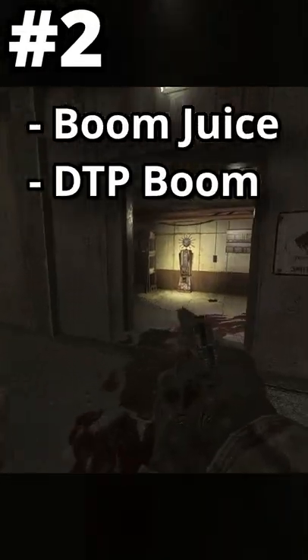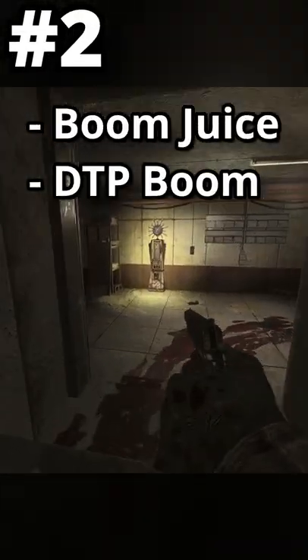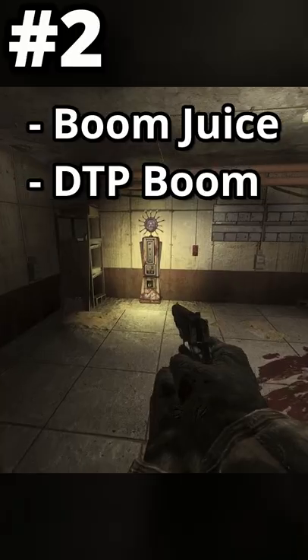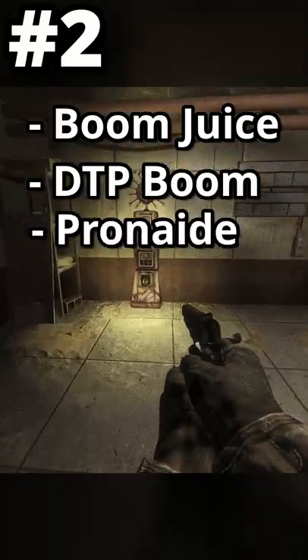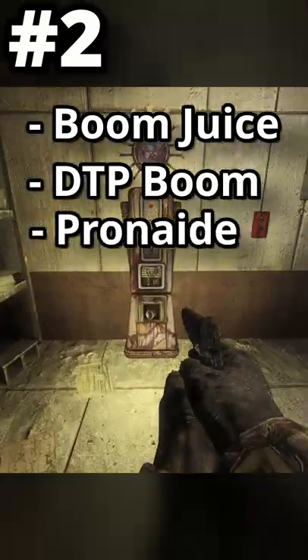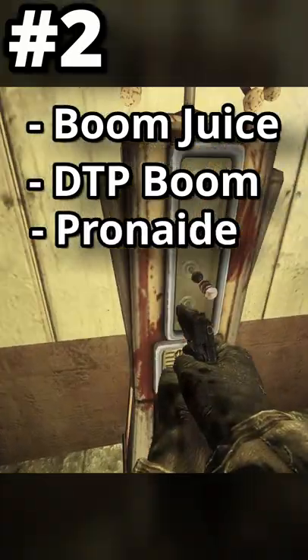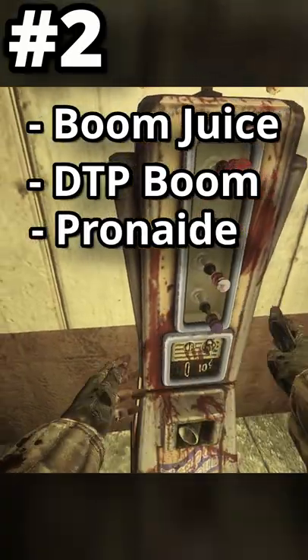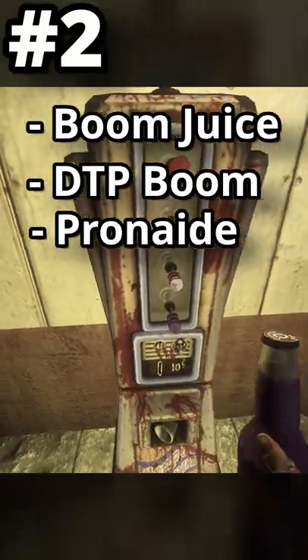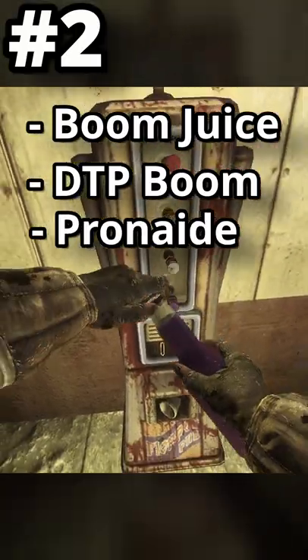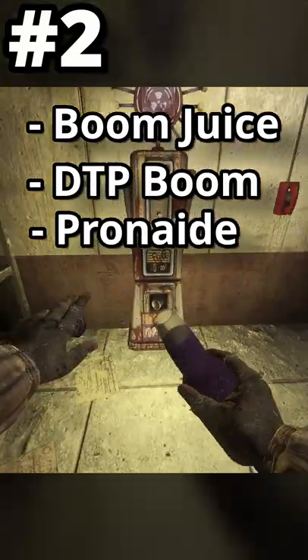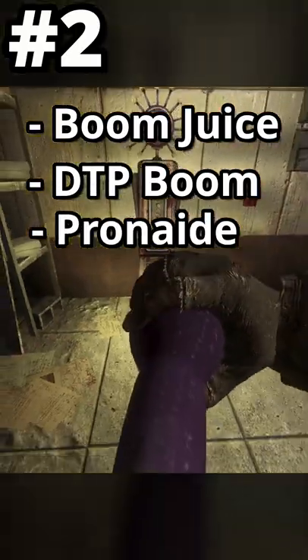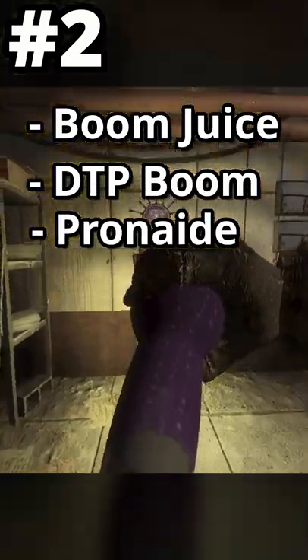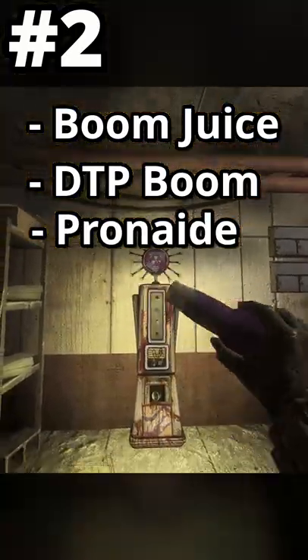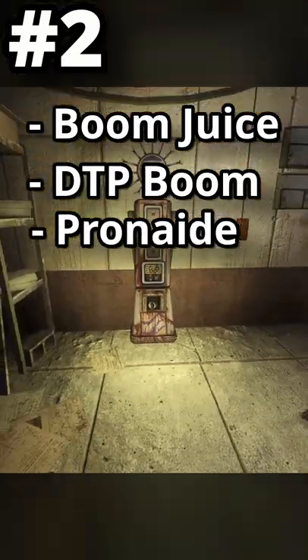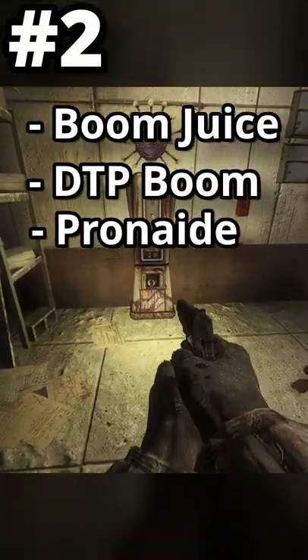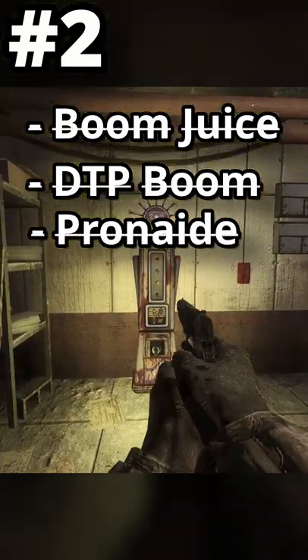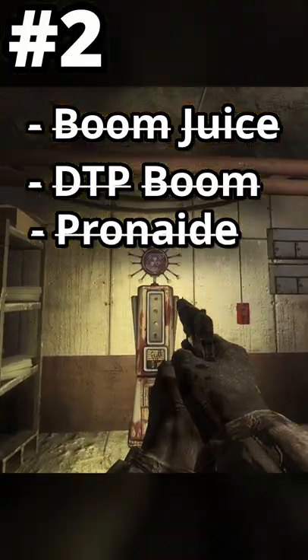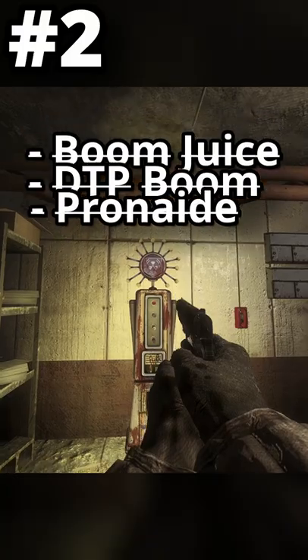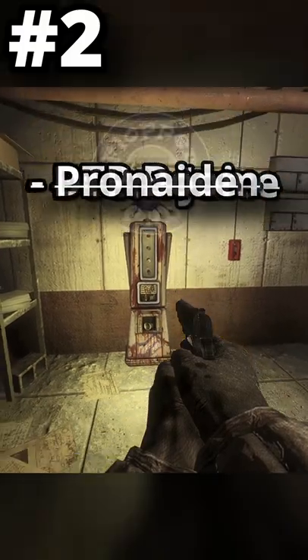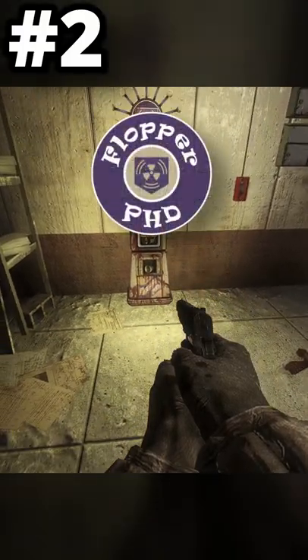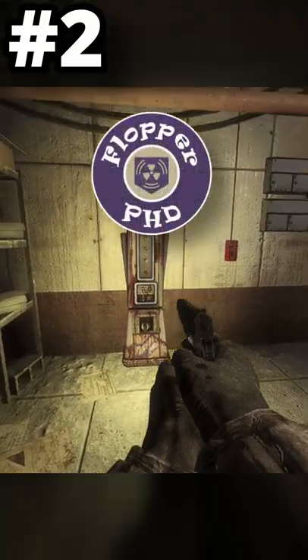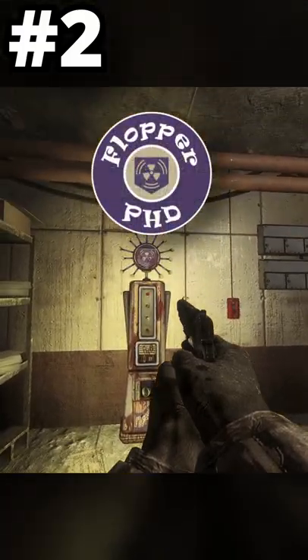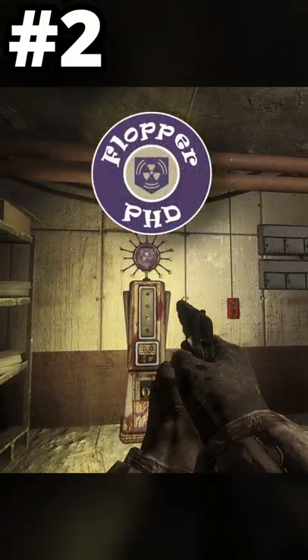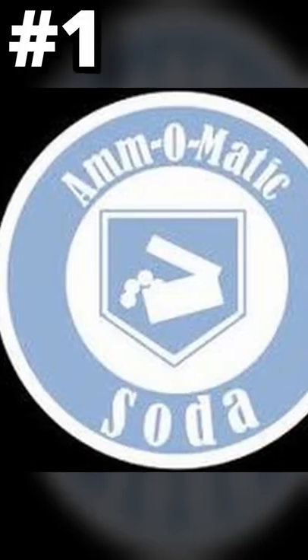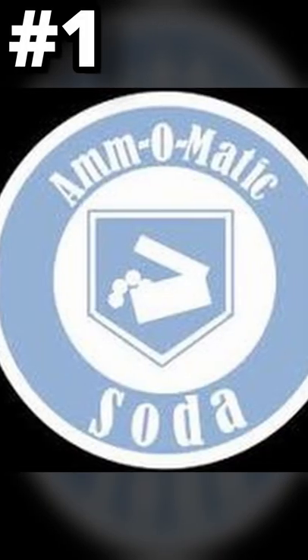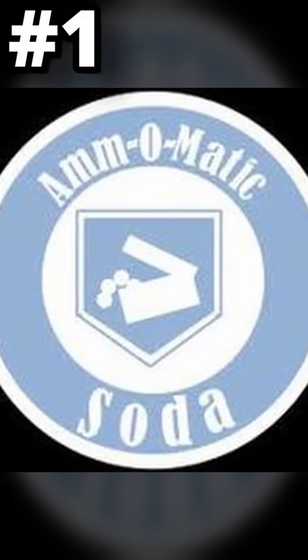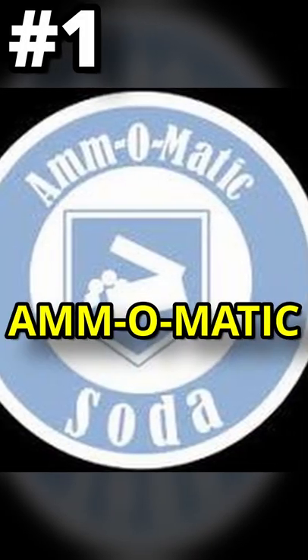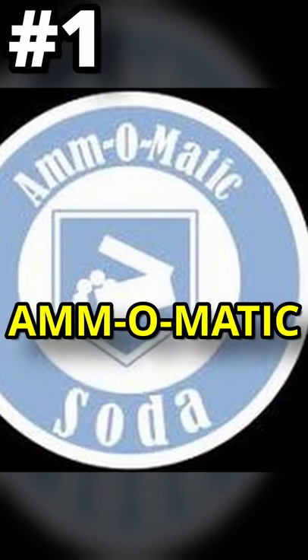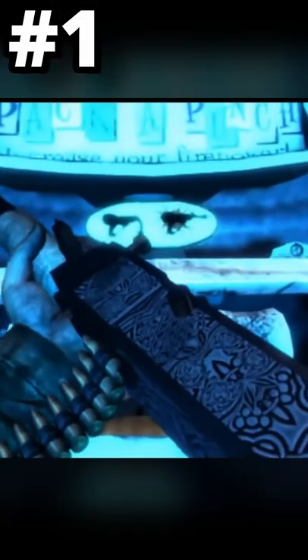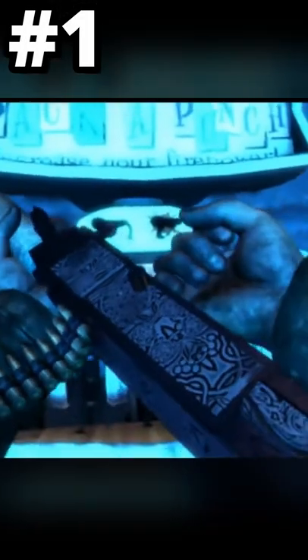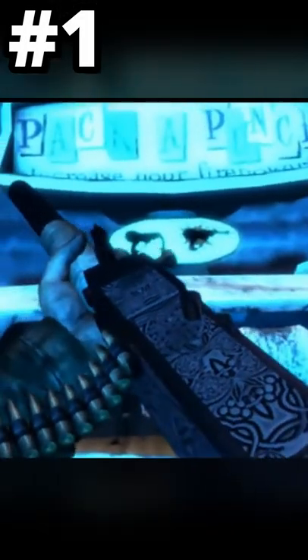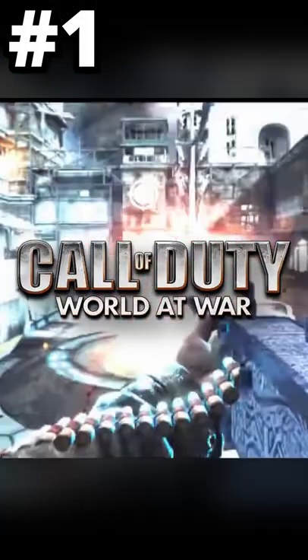These perks all had lesser sub-abilities of PhD Flopper, but were thankfully scrapped and combined to make our beloved Flopper instead. And at number 1 we have Ammo-Matic. This was going to appear in World at War Zombies.